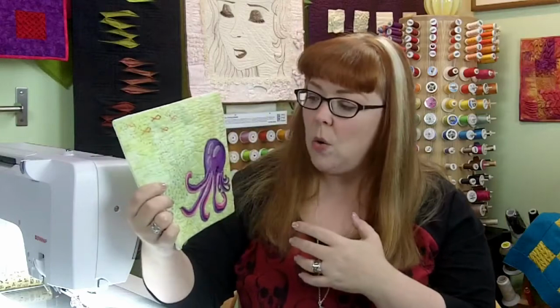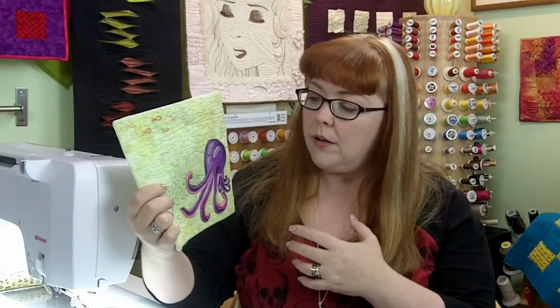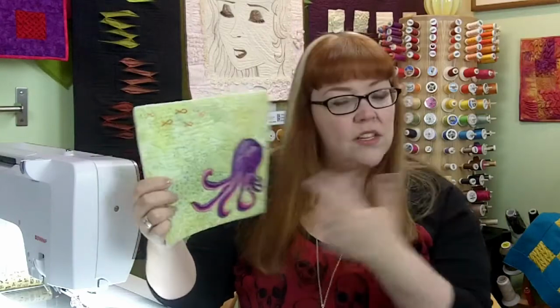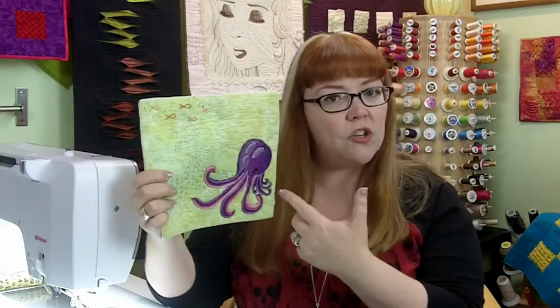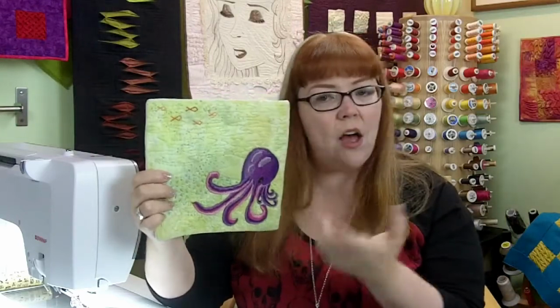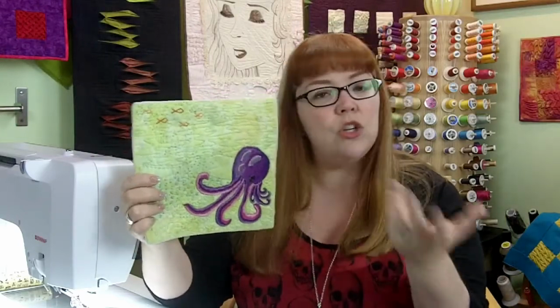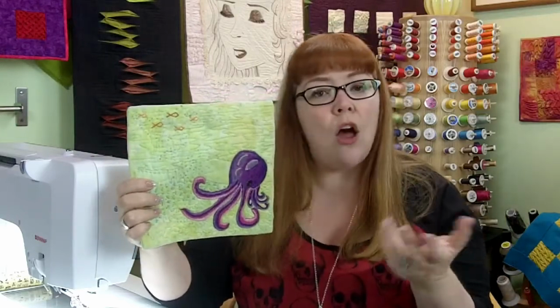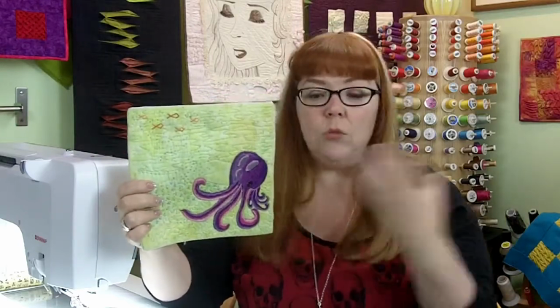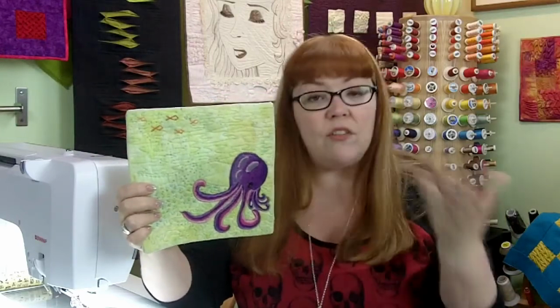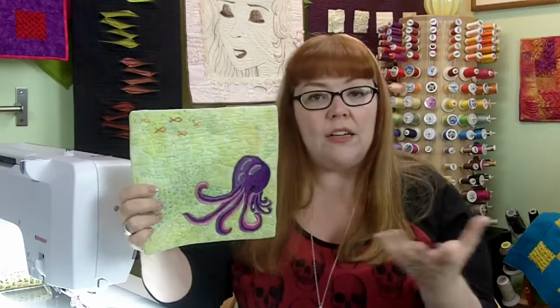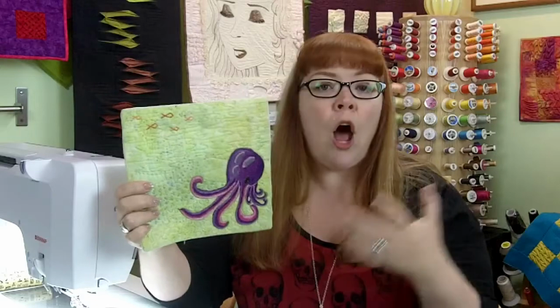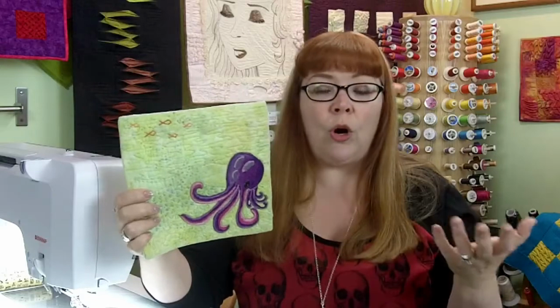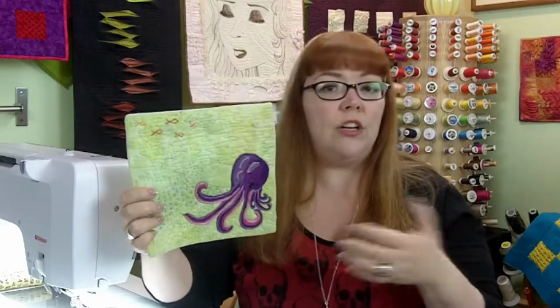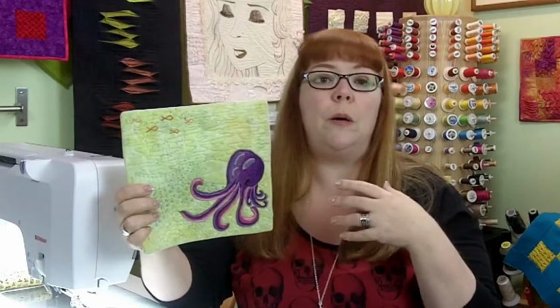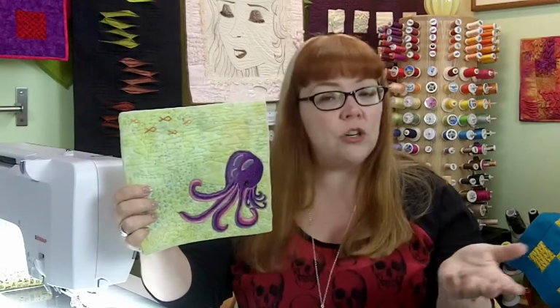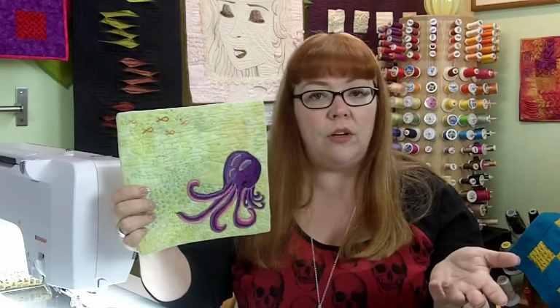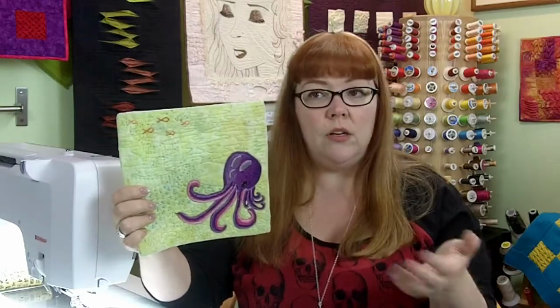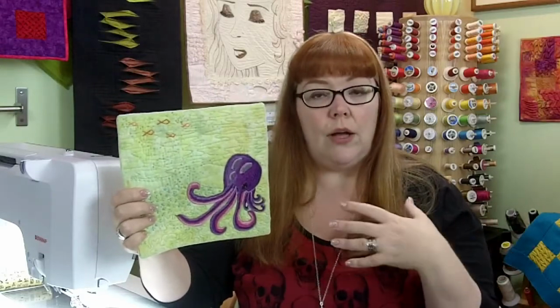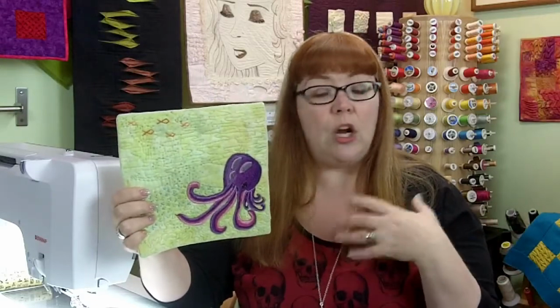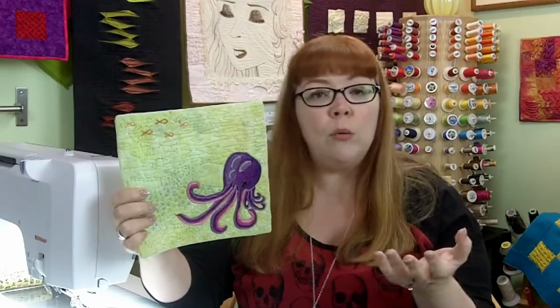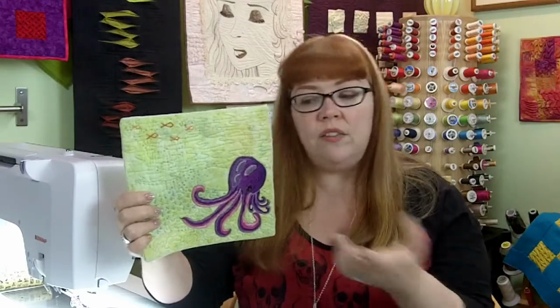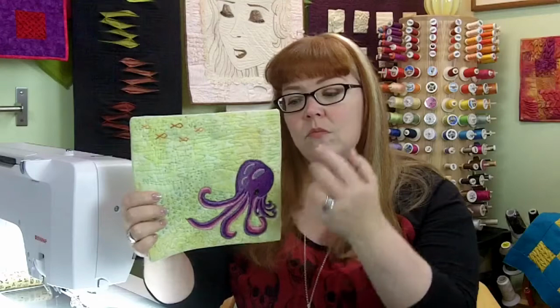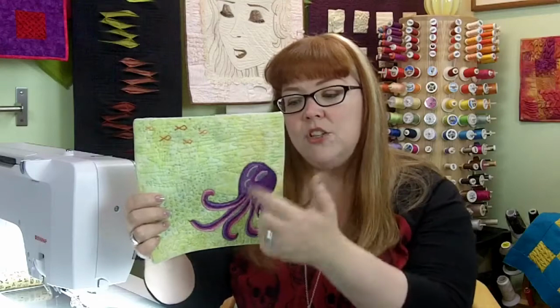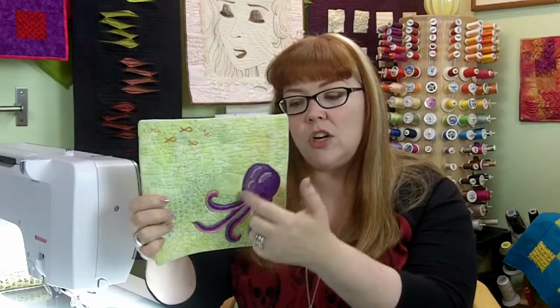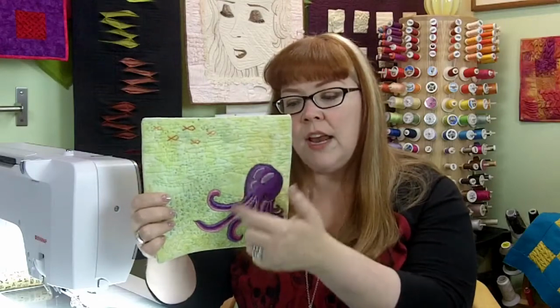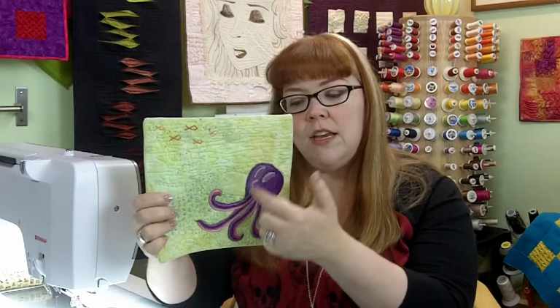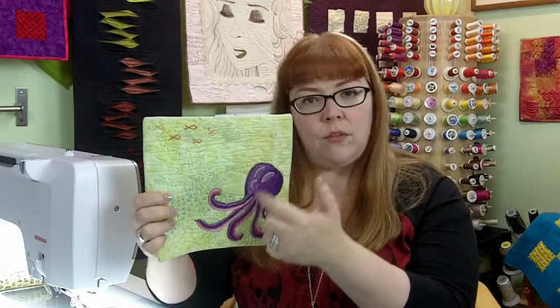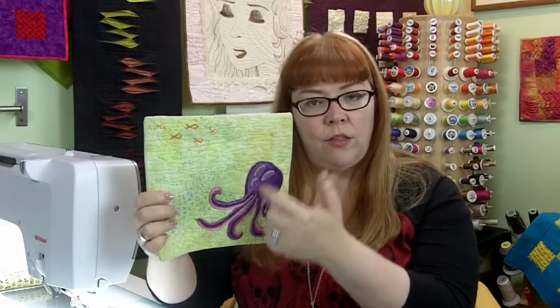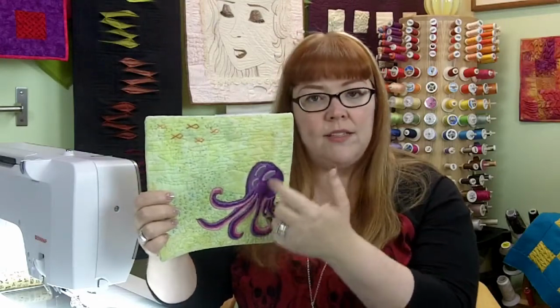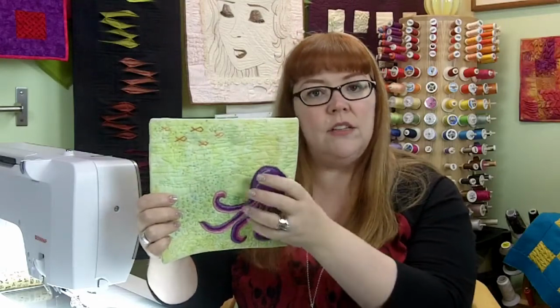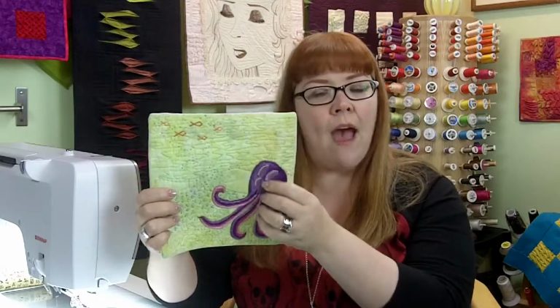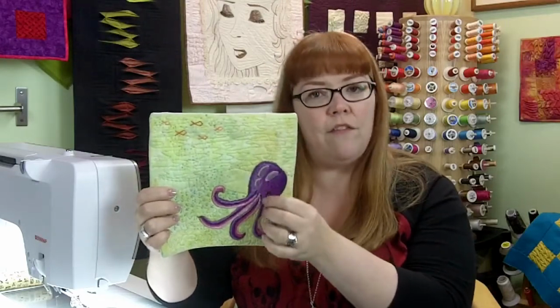So give this one a try. You can draw whatever you like — a bird, or you can even use a picture out of a coloring book — and just start layering in the threads until you have coverage.